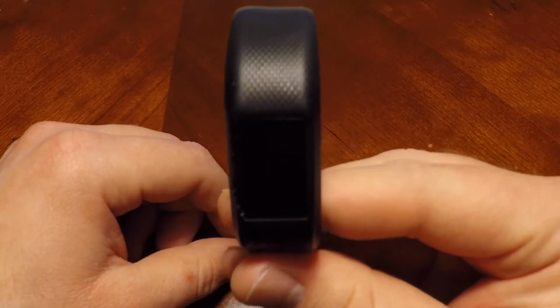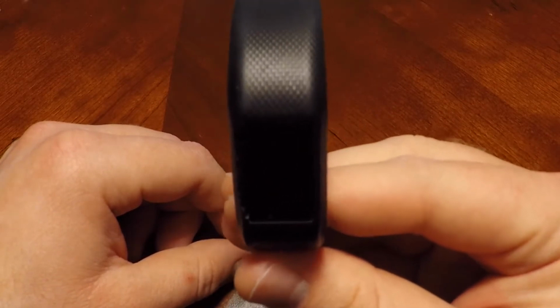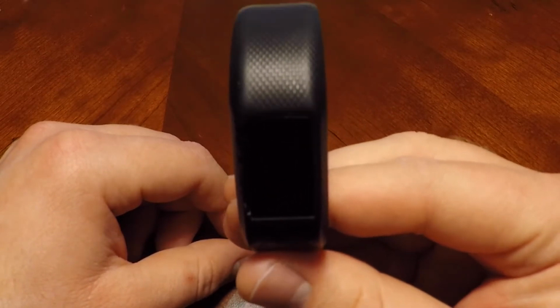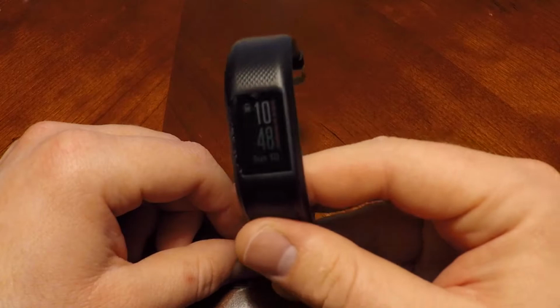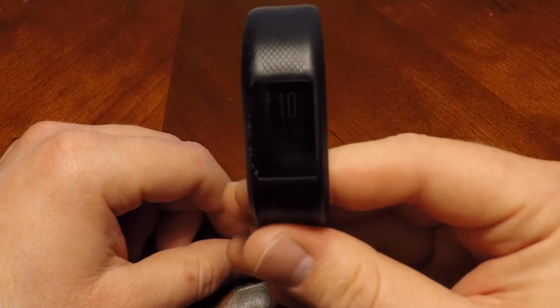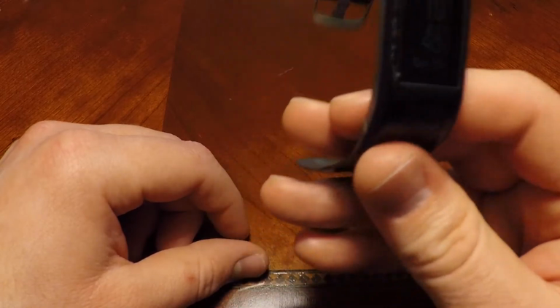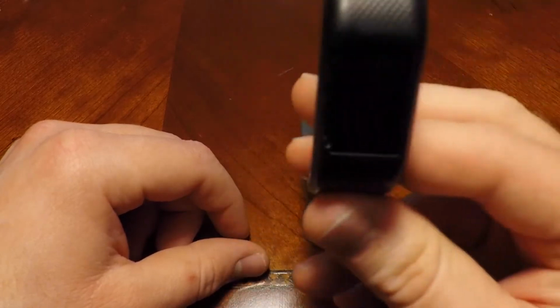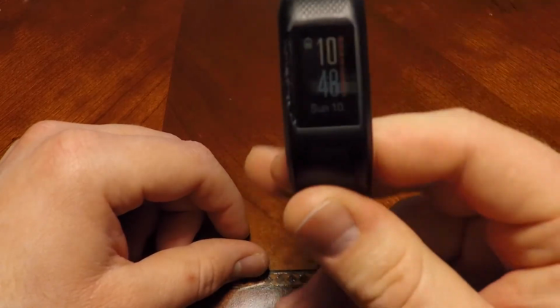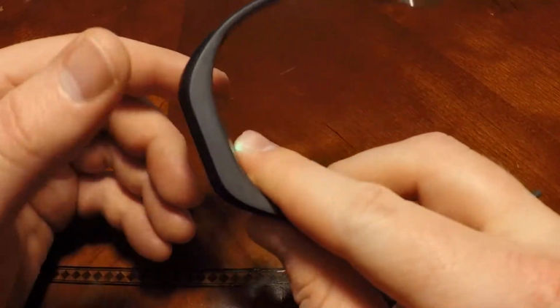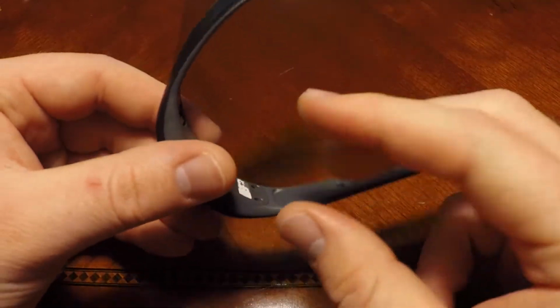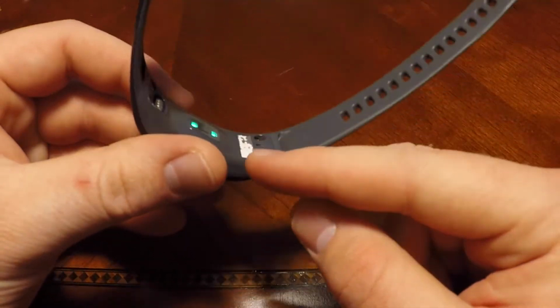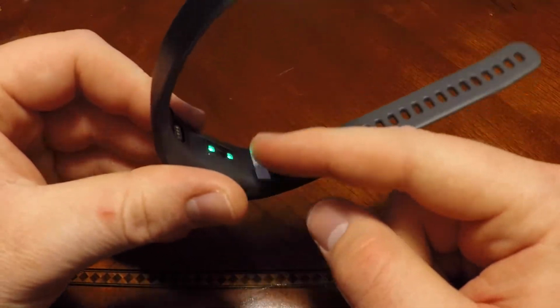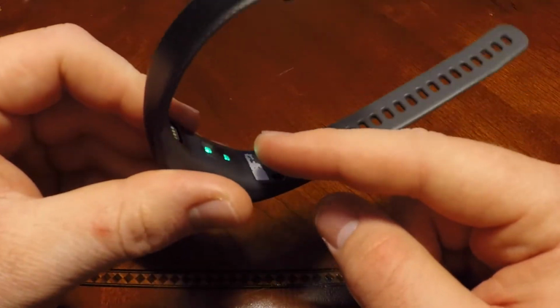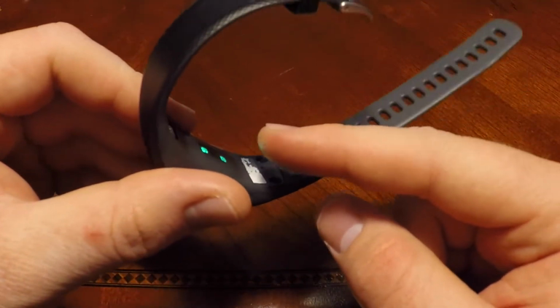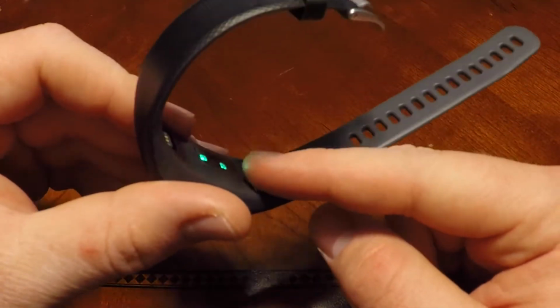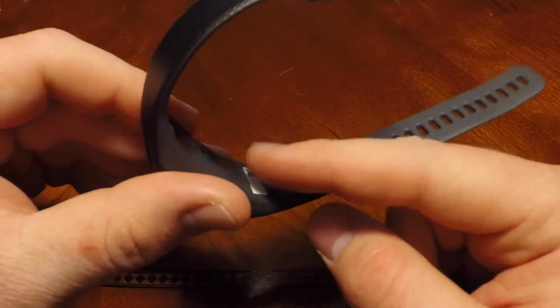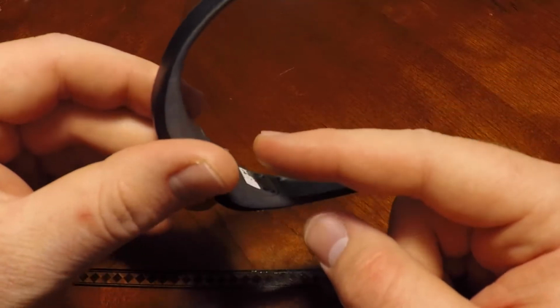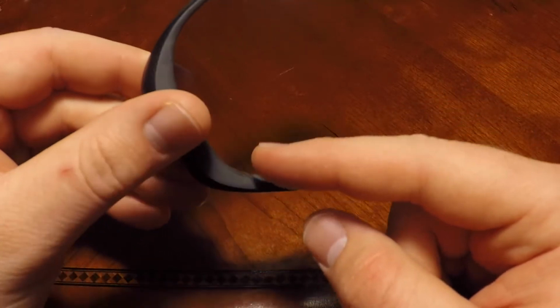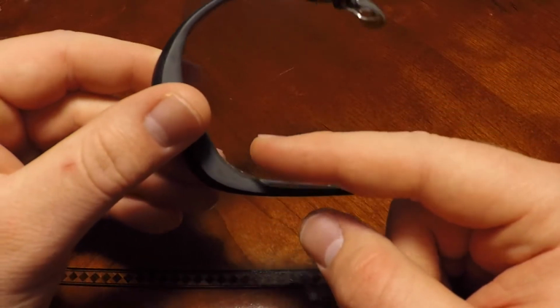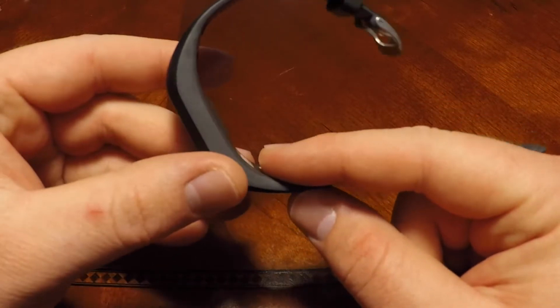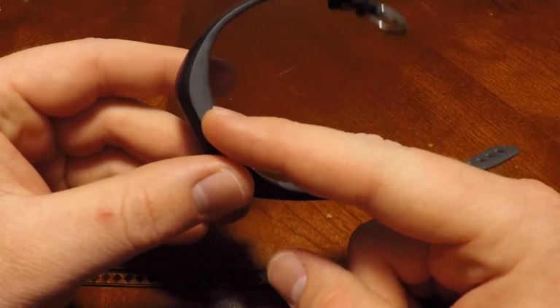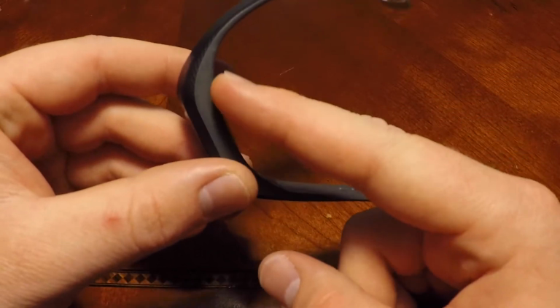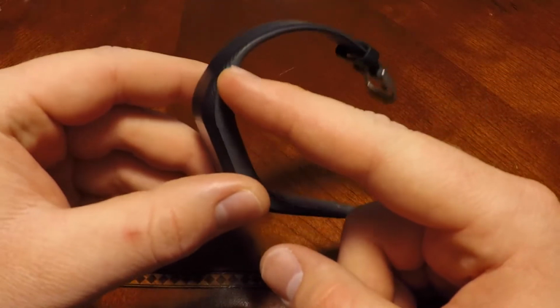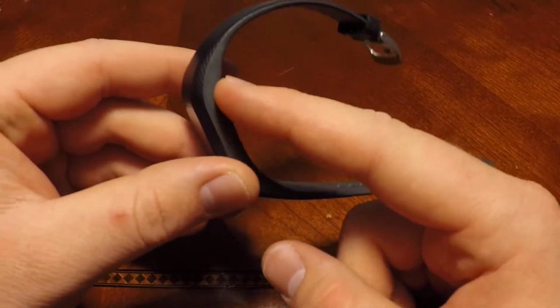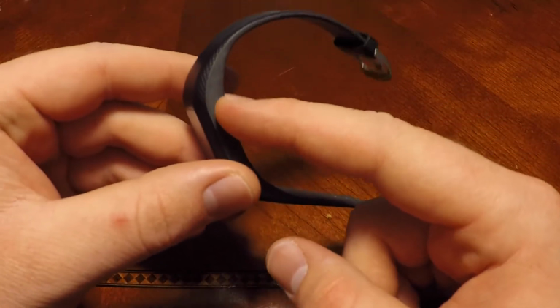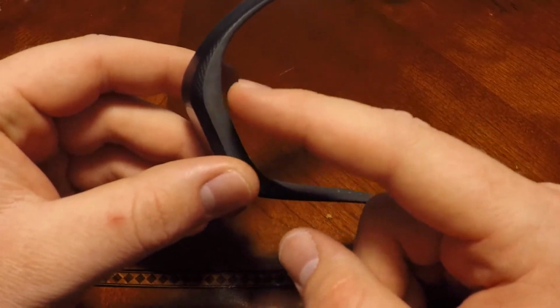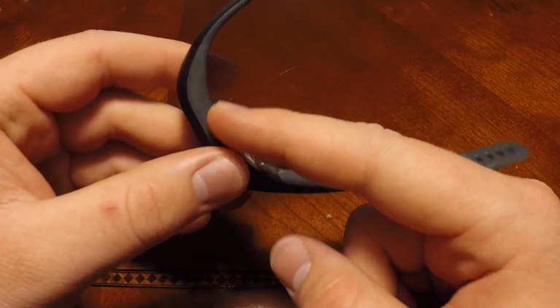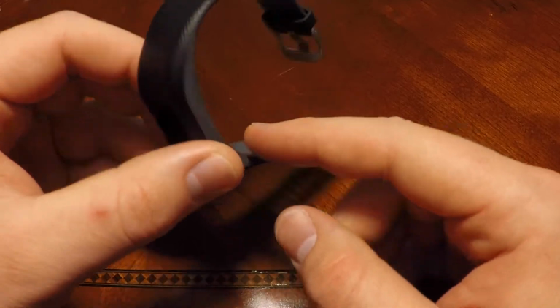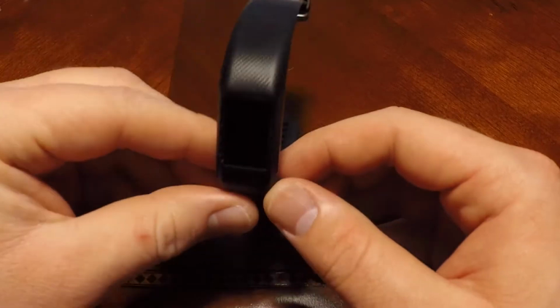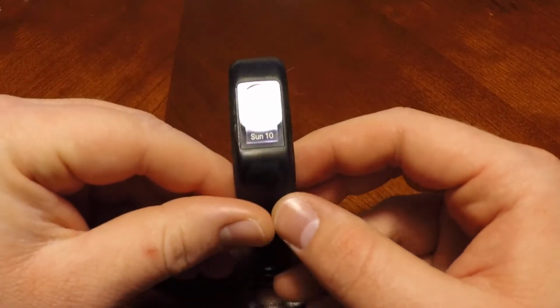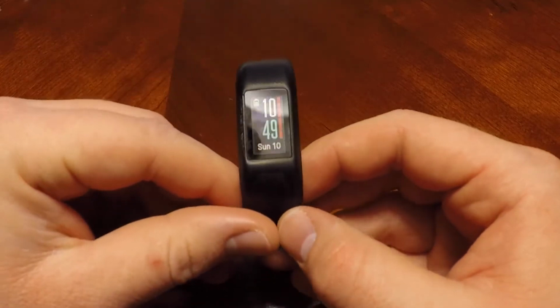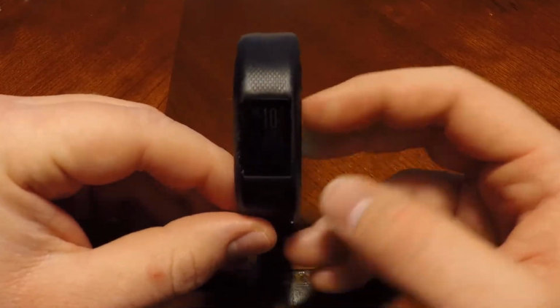Not sure what that will be or if it'll just be the same one. They don't even have it on Amazon right now, but I would be inclined to get the green one — the lime green one — instead of this gray.